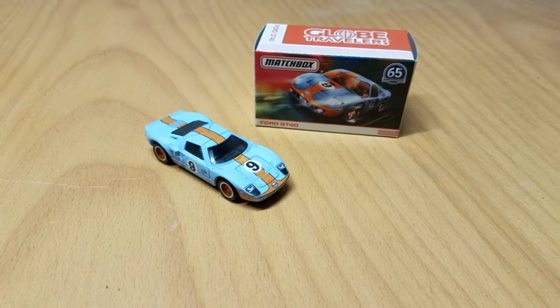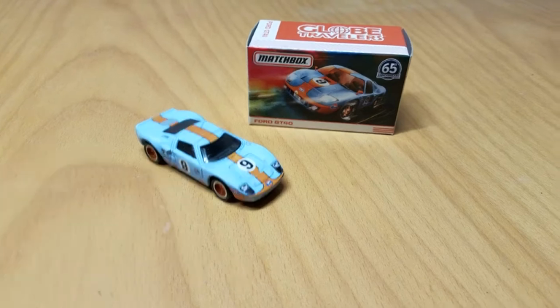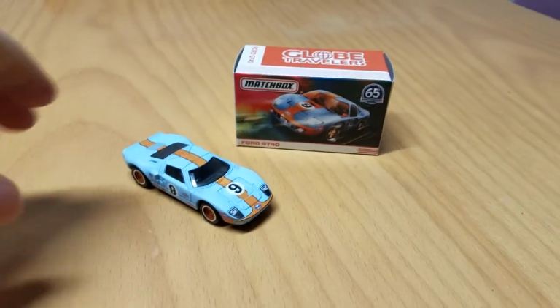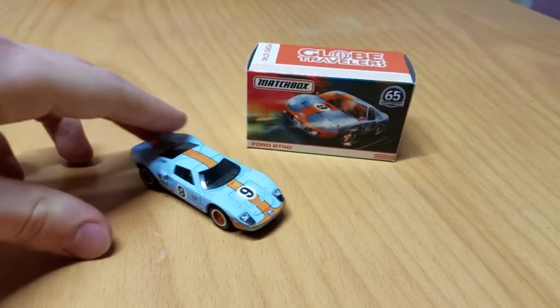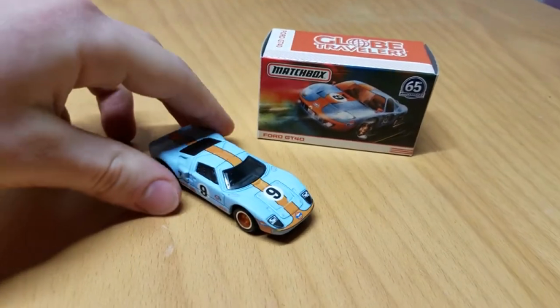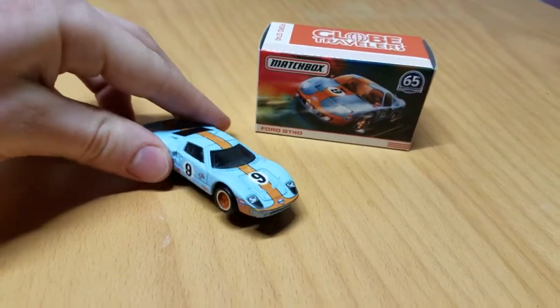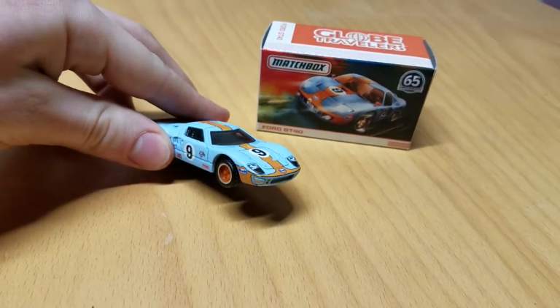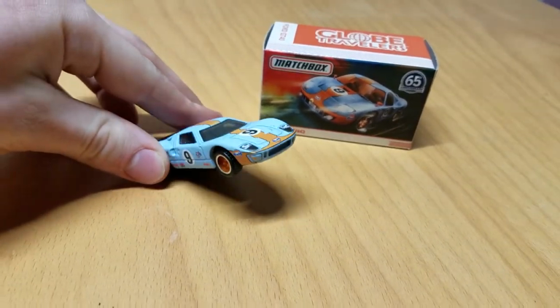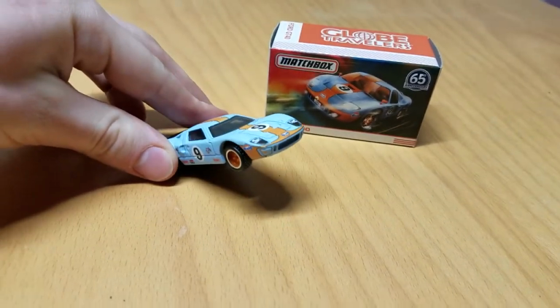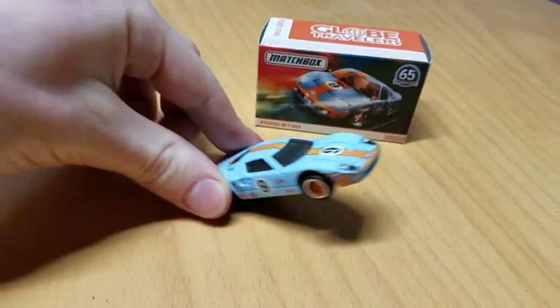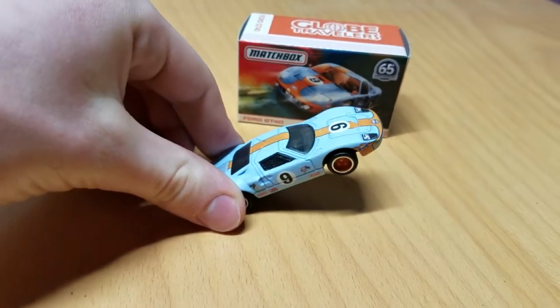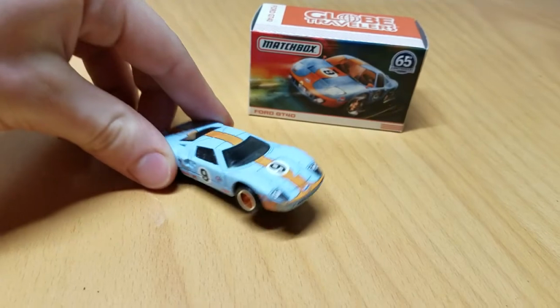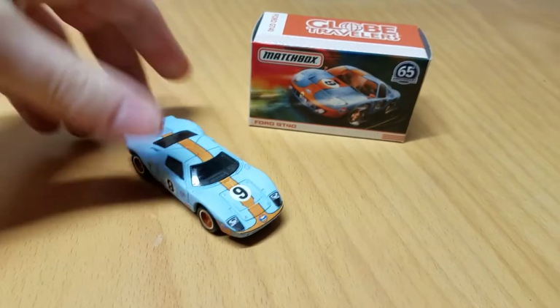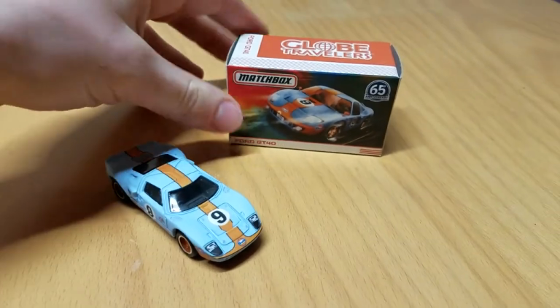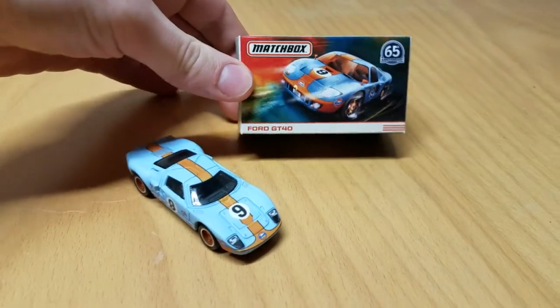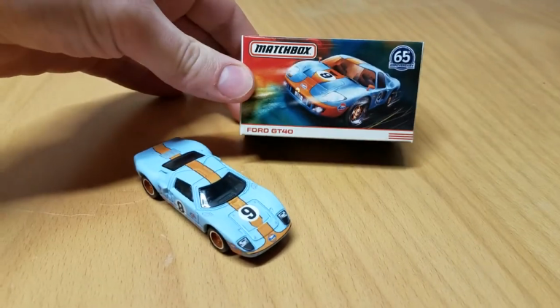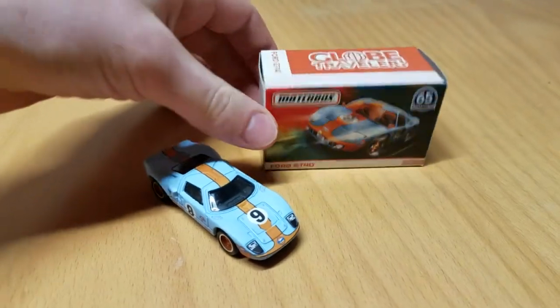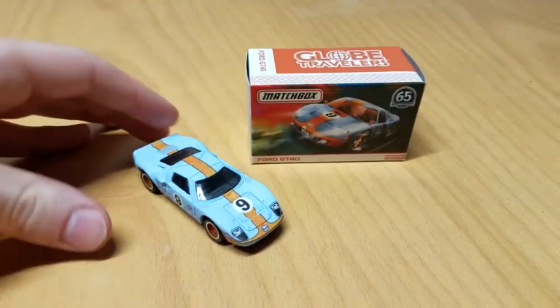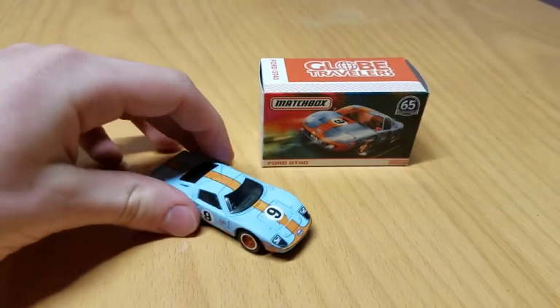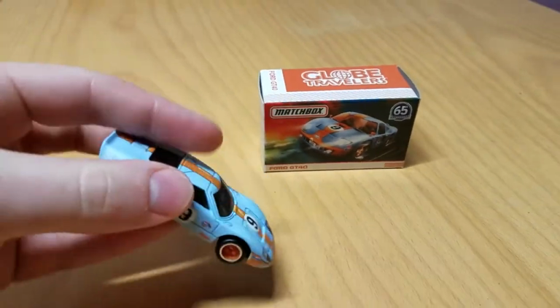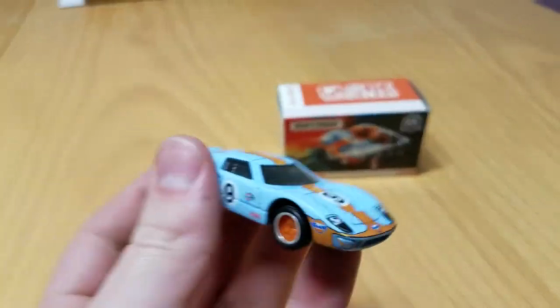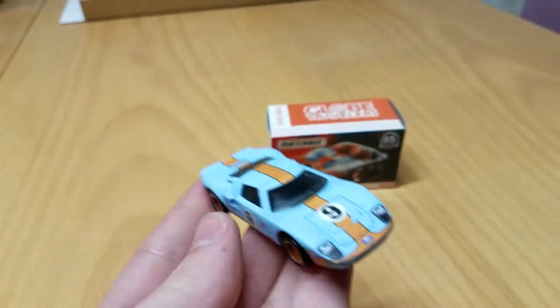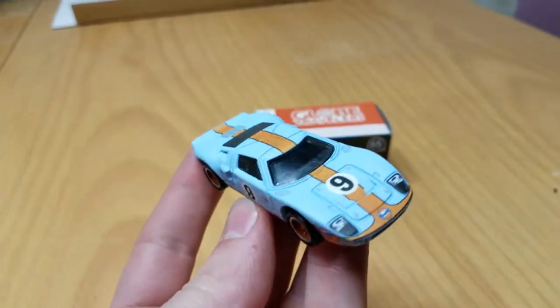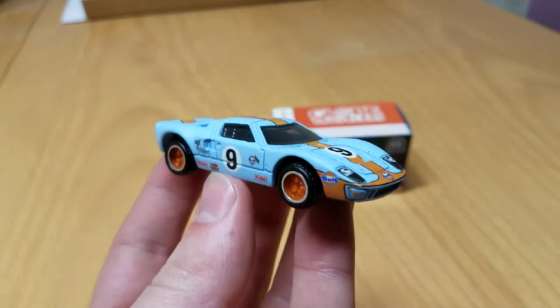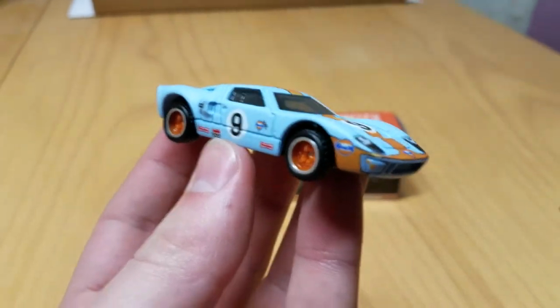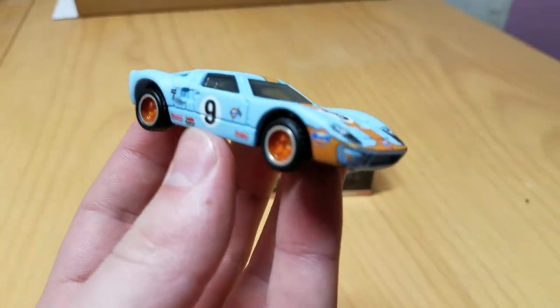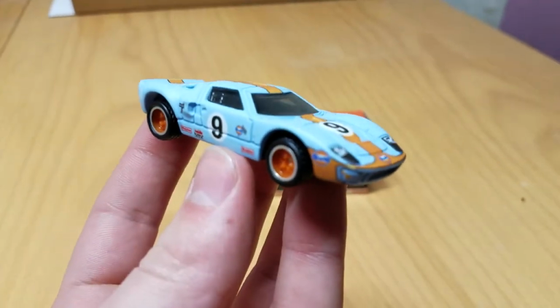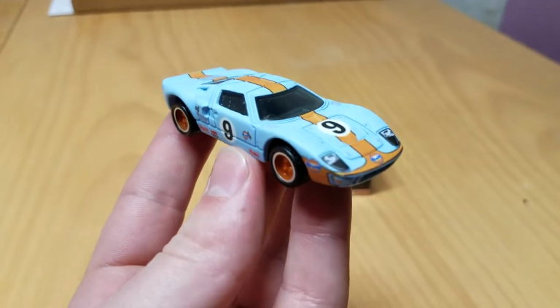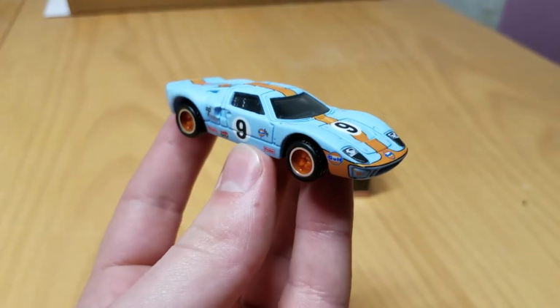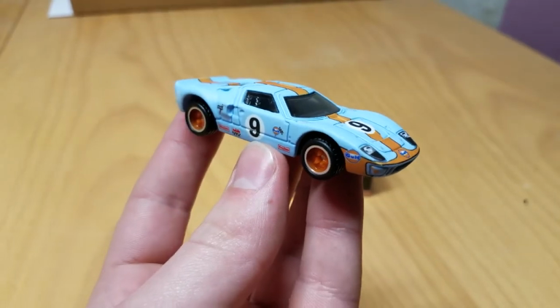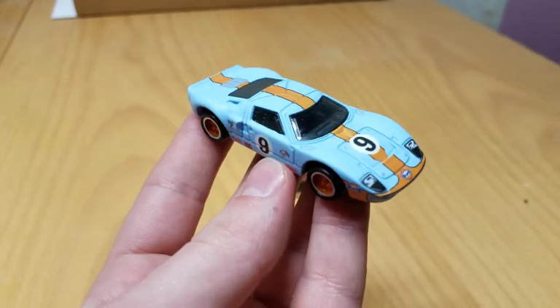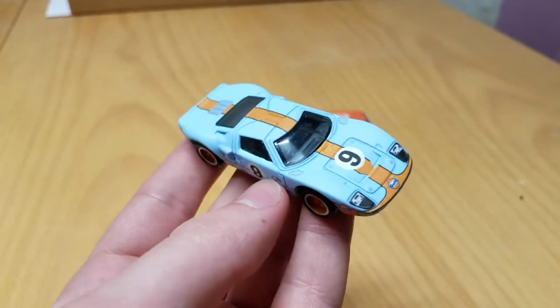Yo, what's good everybody? It's the Green Onion, back with another review. Today we got this Matchbox Globe Travelers Ford GT40 to take a look at. This is a very beautiful car, probably my favorite of the Matchbox Globe Travelers series.